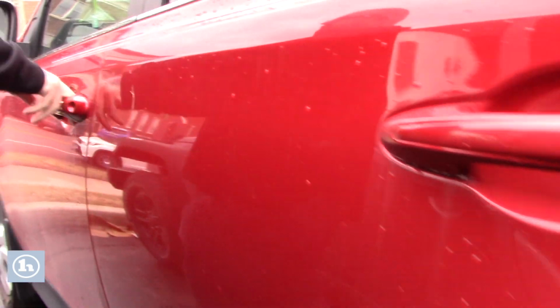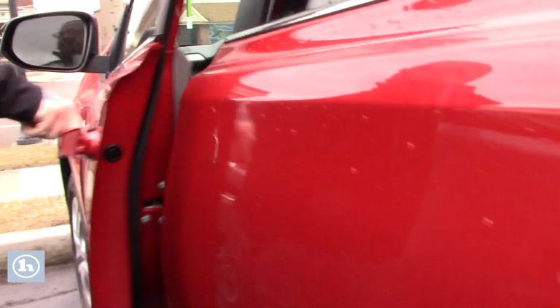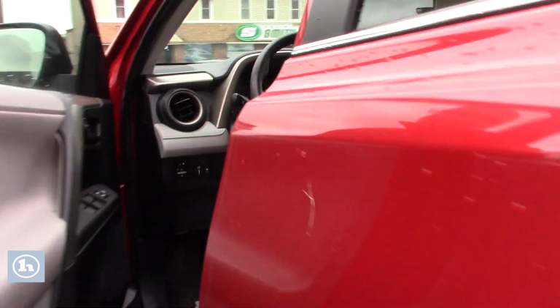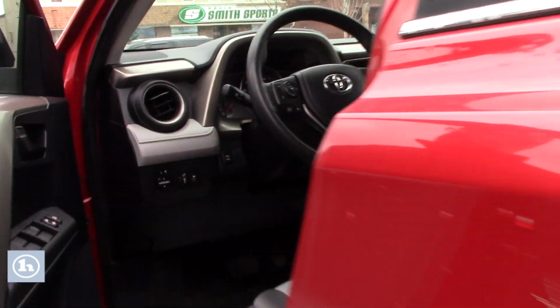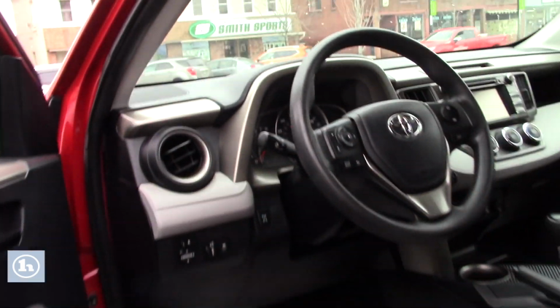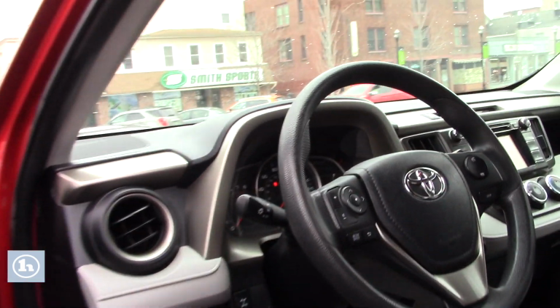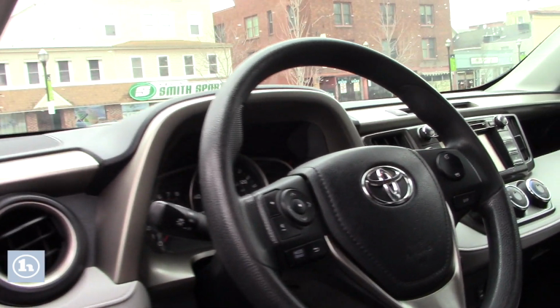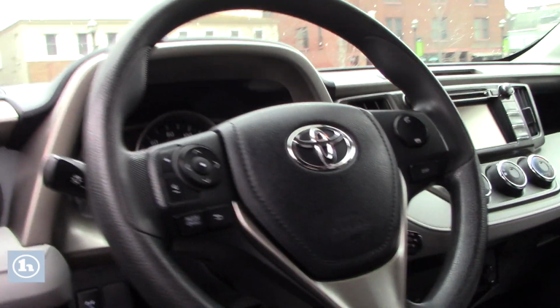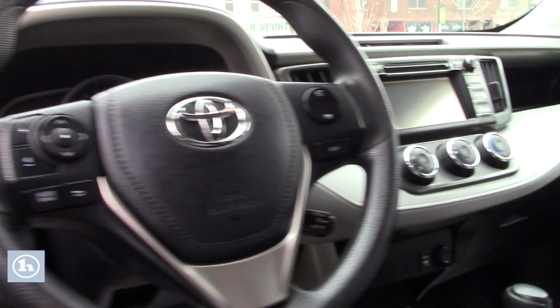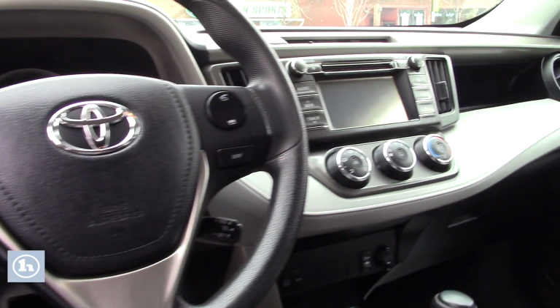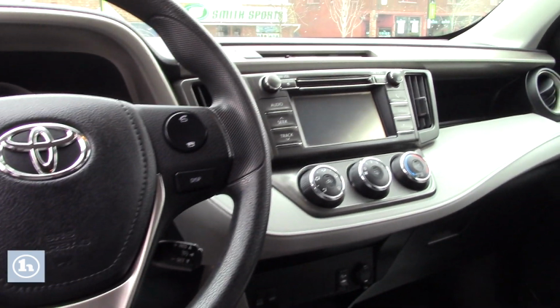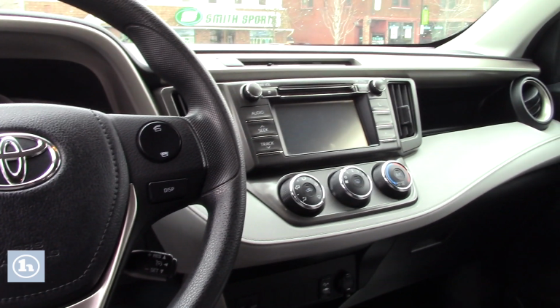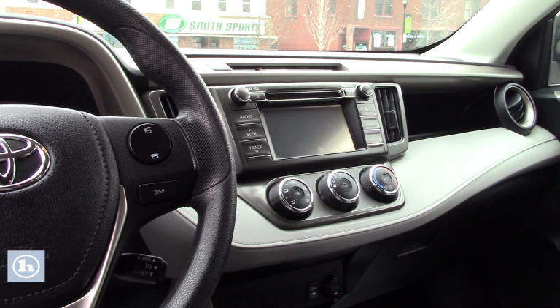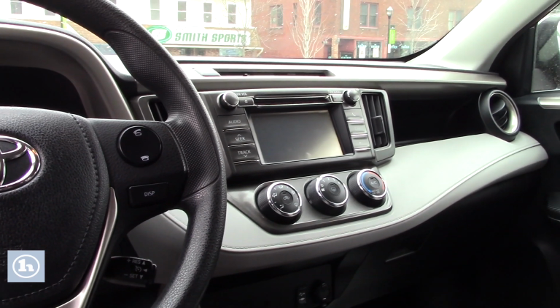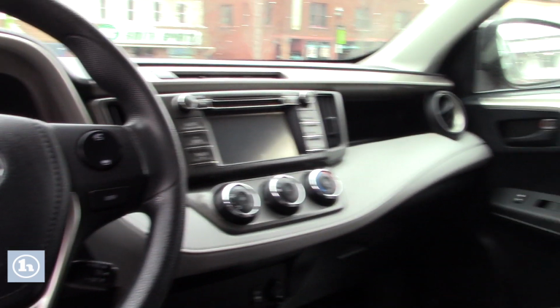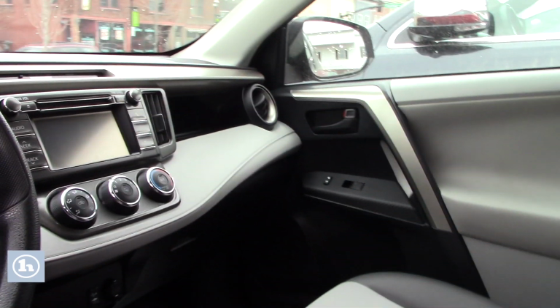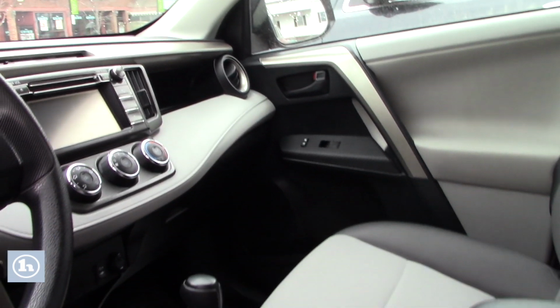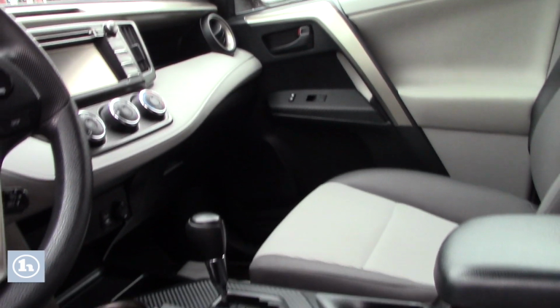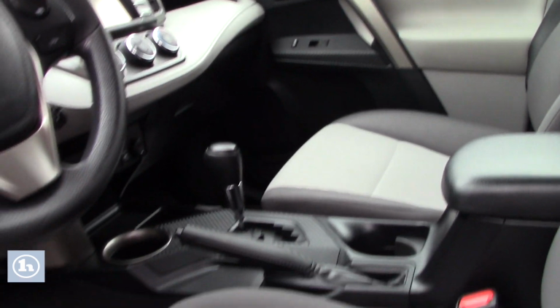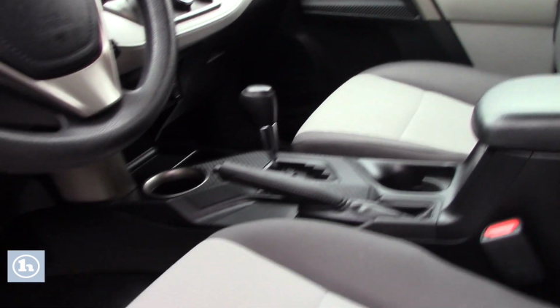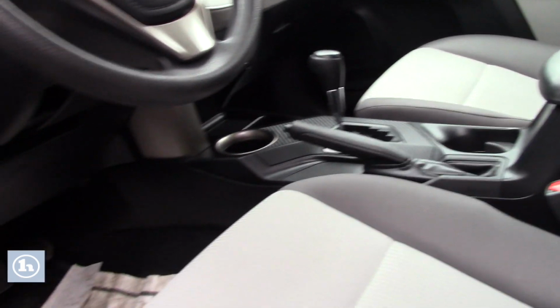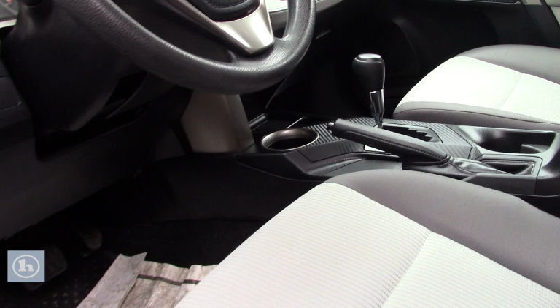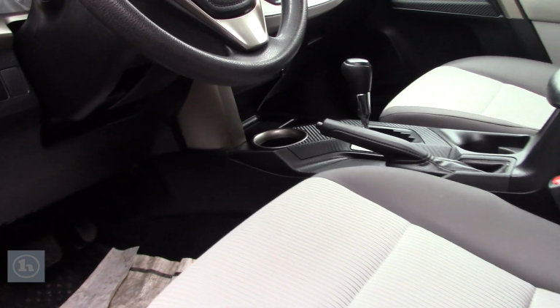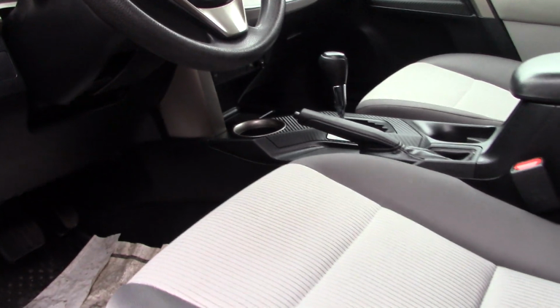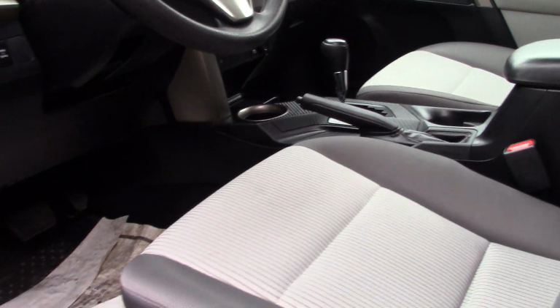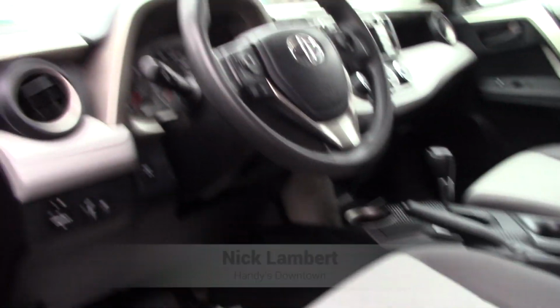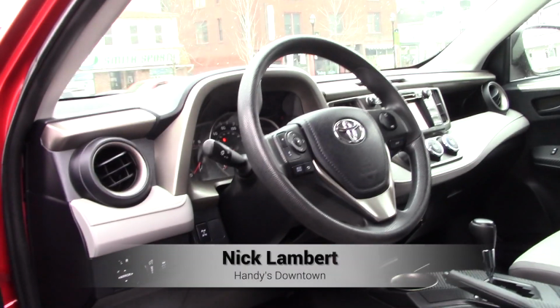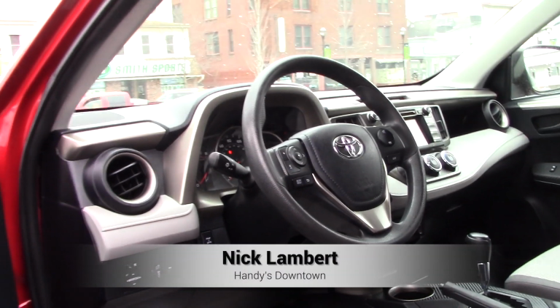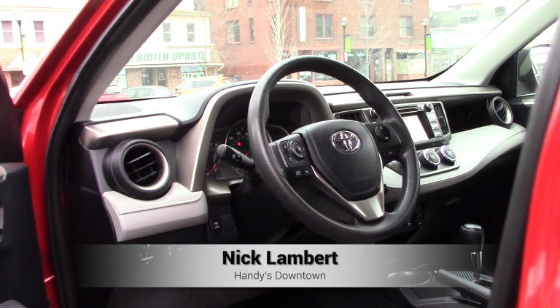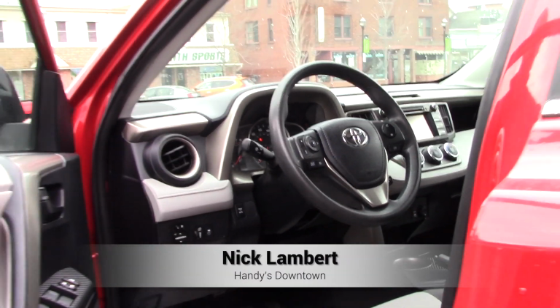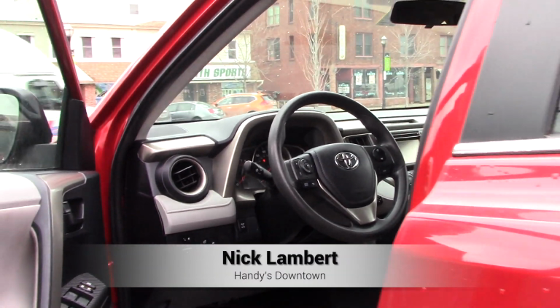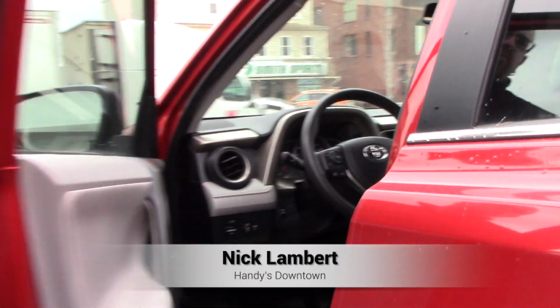Take a look up front. You do have manual adjustable seating, power locks, windows, and mirrors. You've got the touch screen that displays your backup camera as well as all your media options, all your easy-to-use climate controls. You've got the hands-free controls on the steering wheel, and that does come with the nice all-weather Toyota RAV4 mats as well.